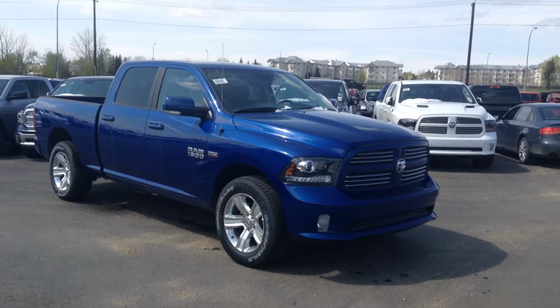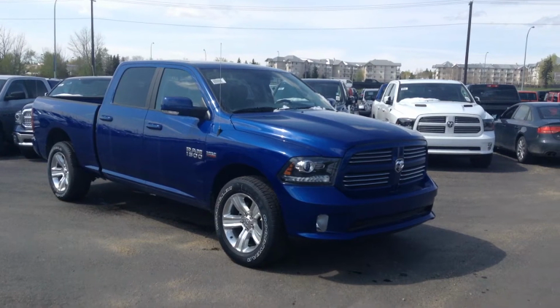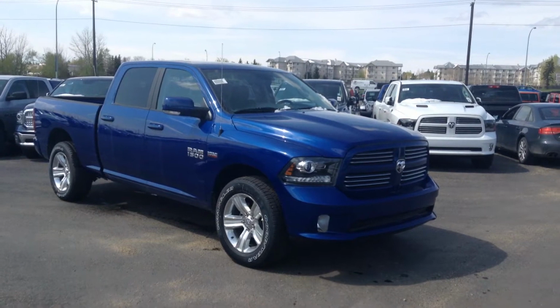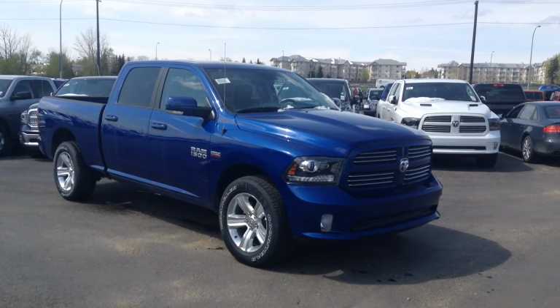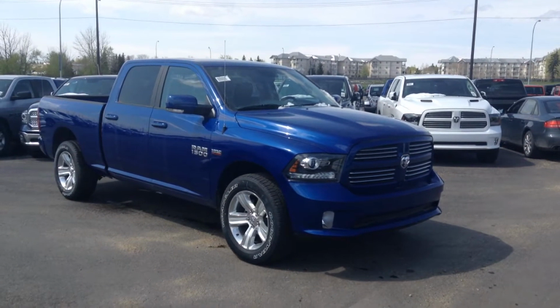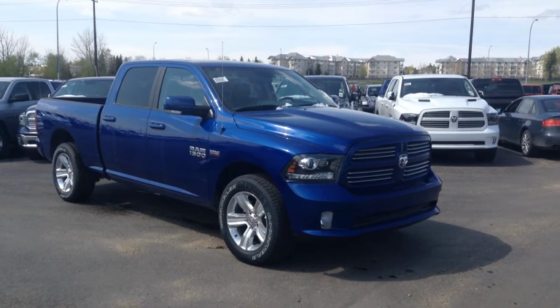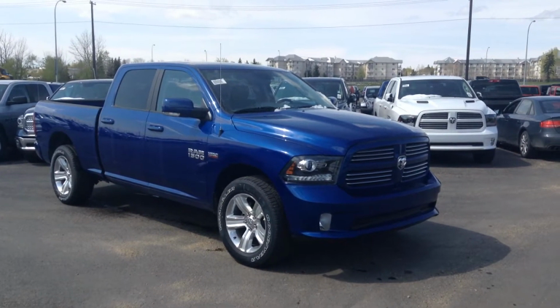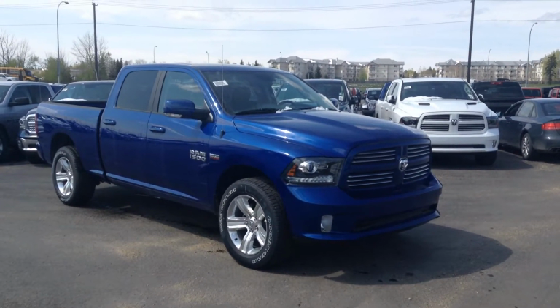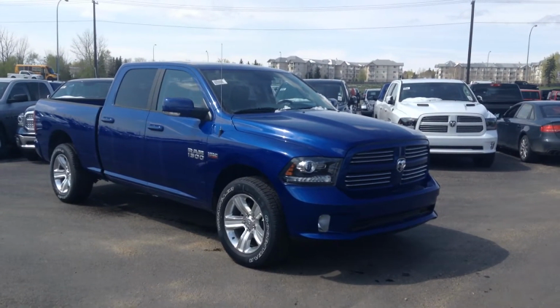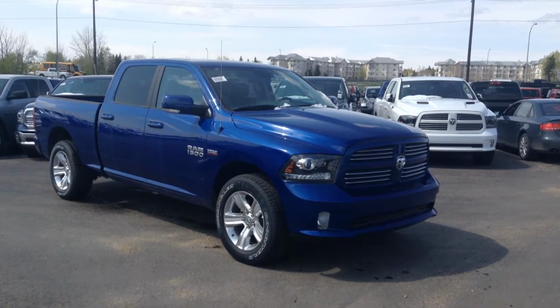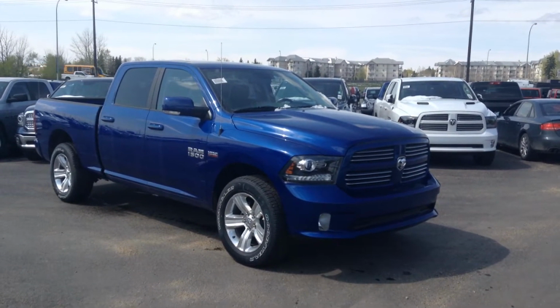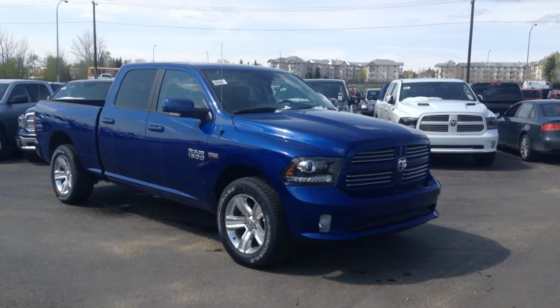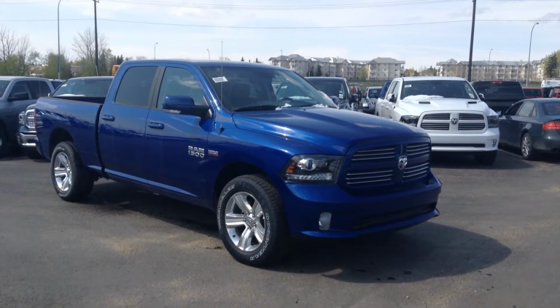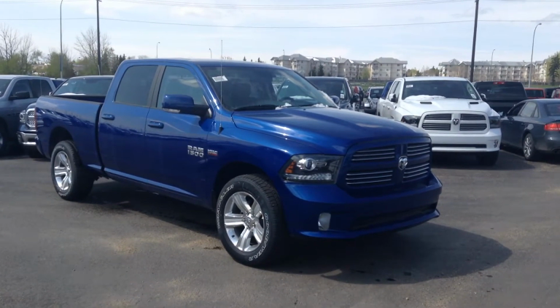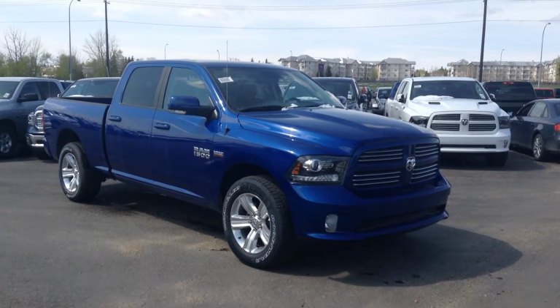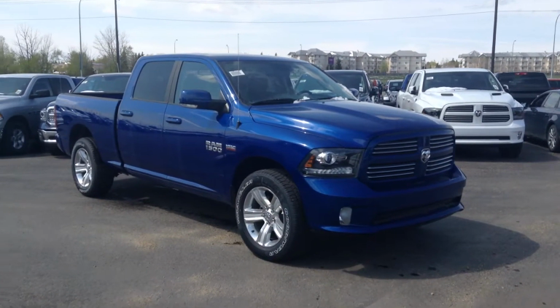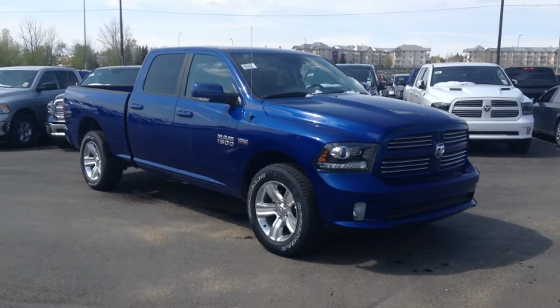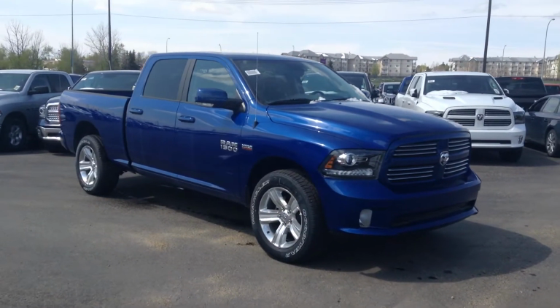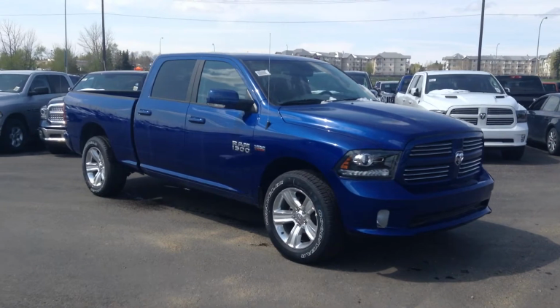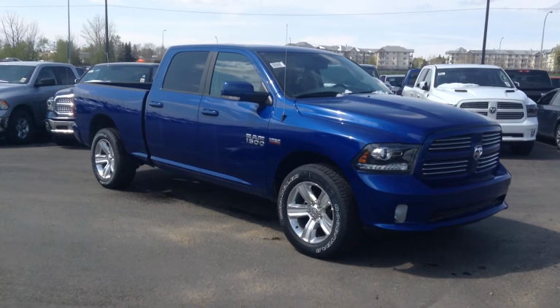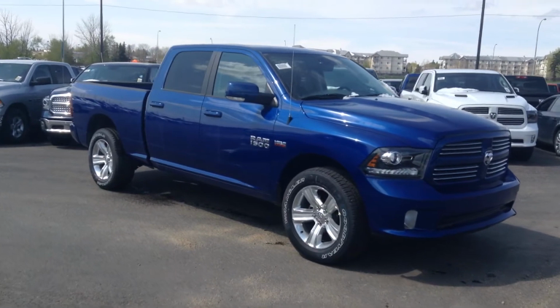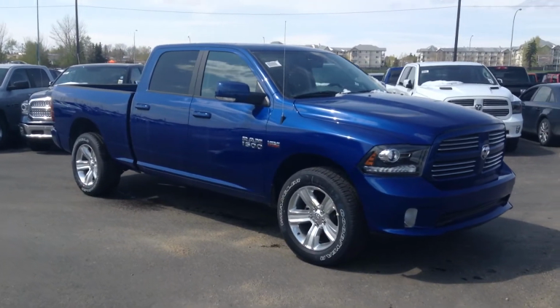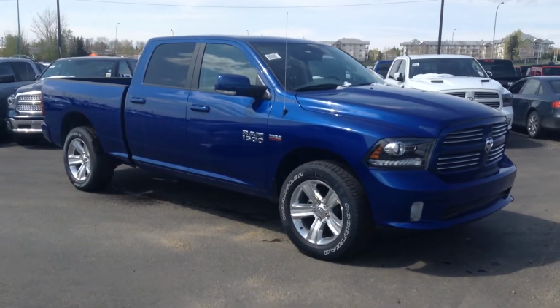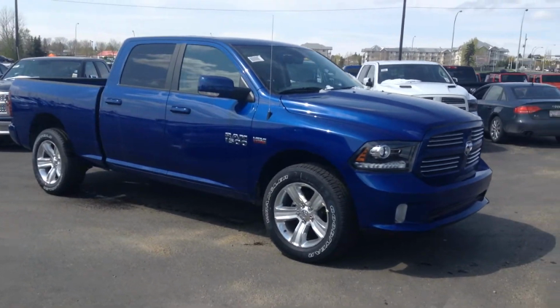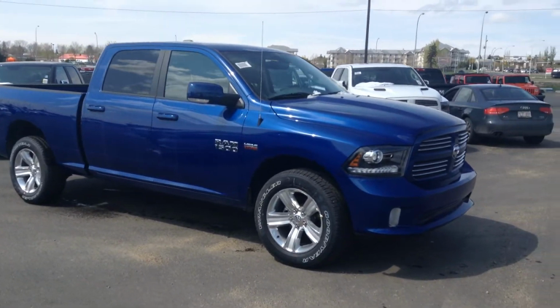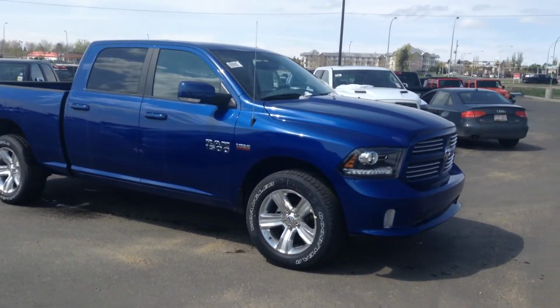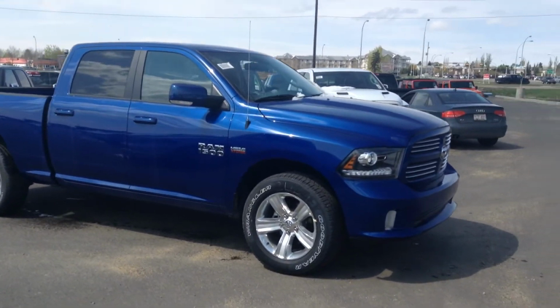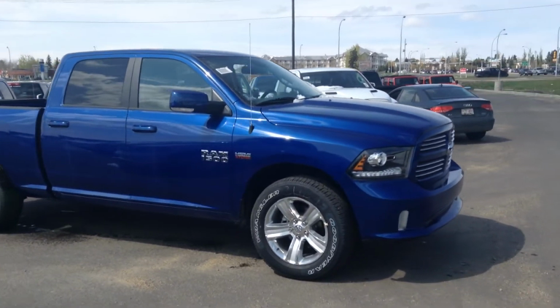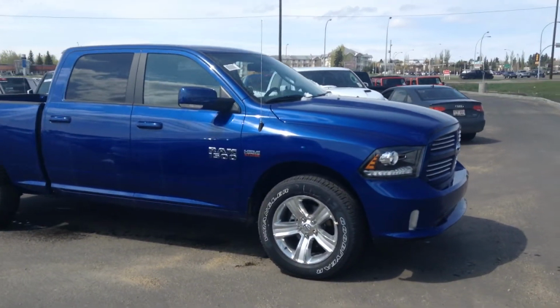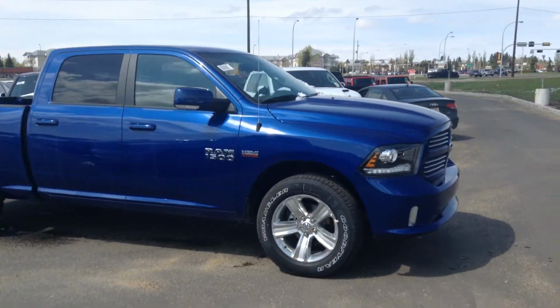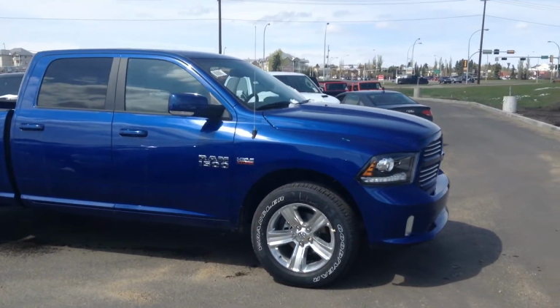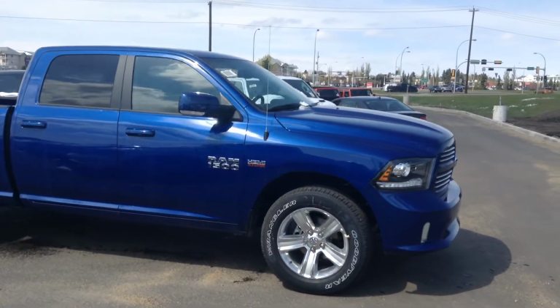Hey Brad, Mike here at Londonderry Dodge New Truck Department. This is a 2015 Crew Cab Sport, obviously blue in colour, body colour grill and bumper, 20 inch wheels.